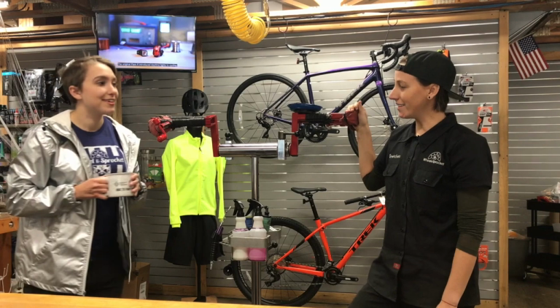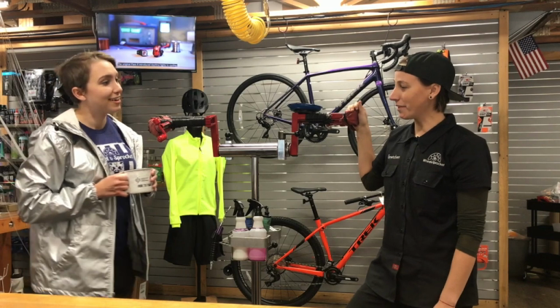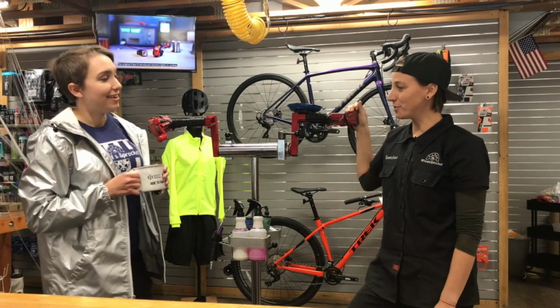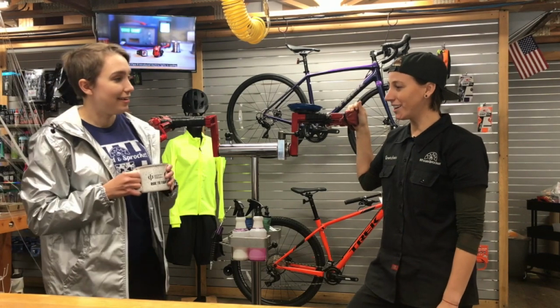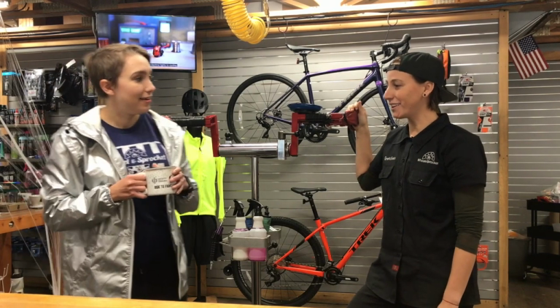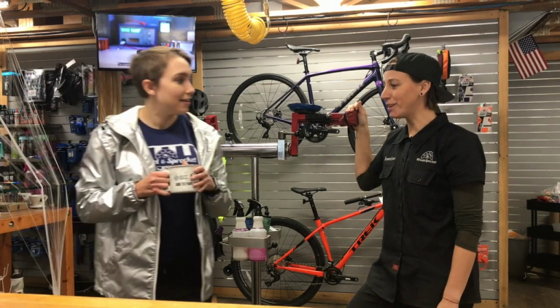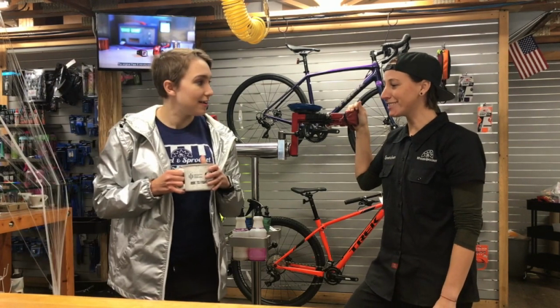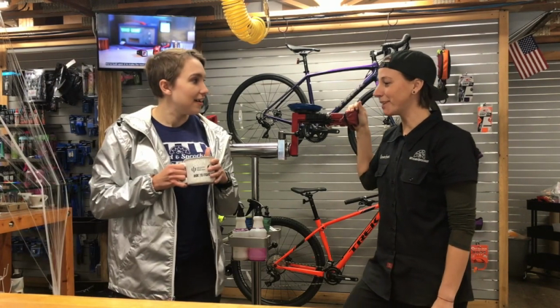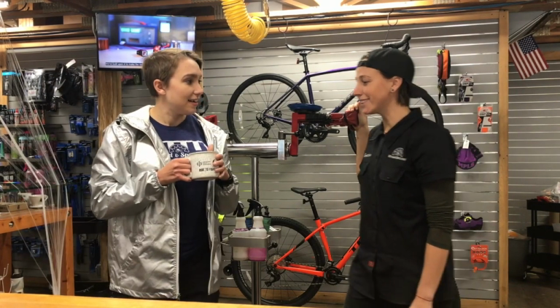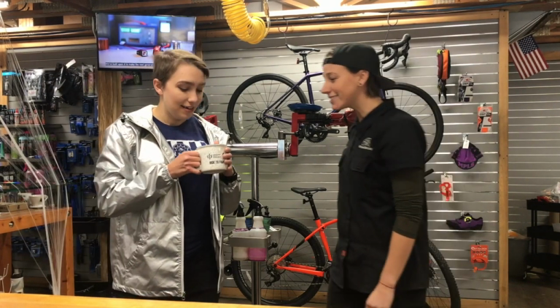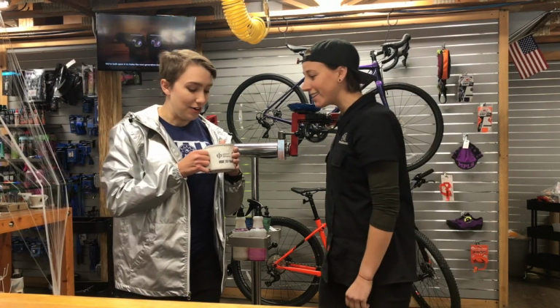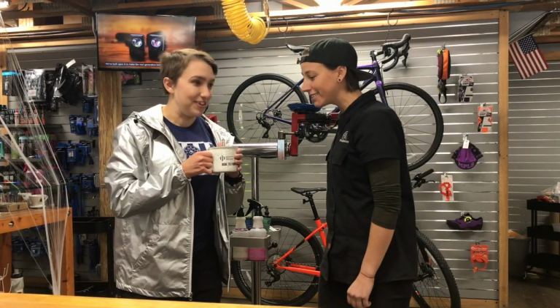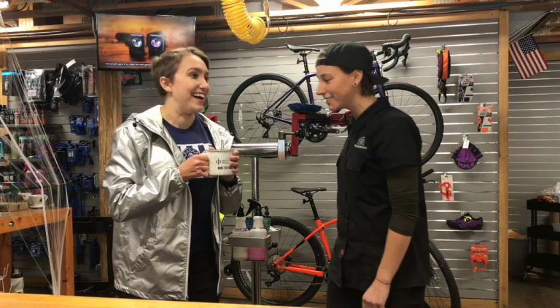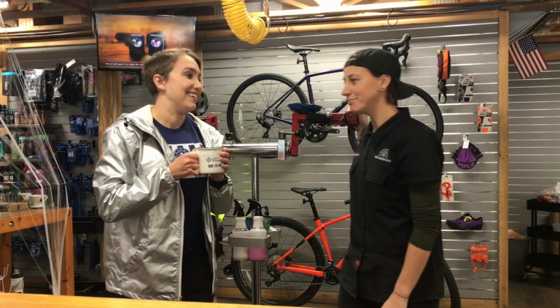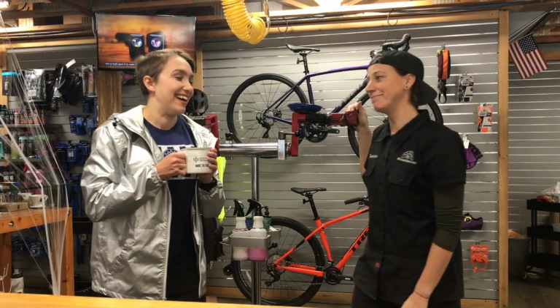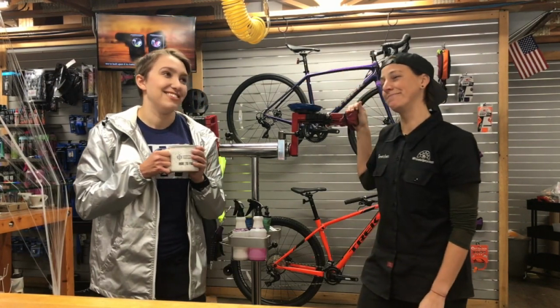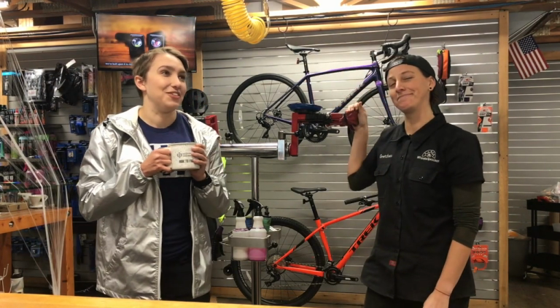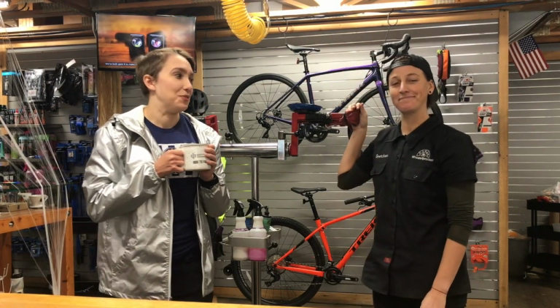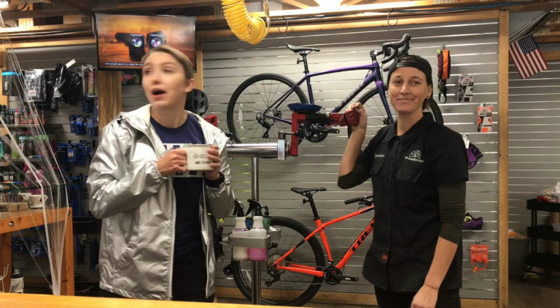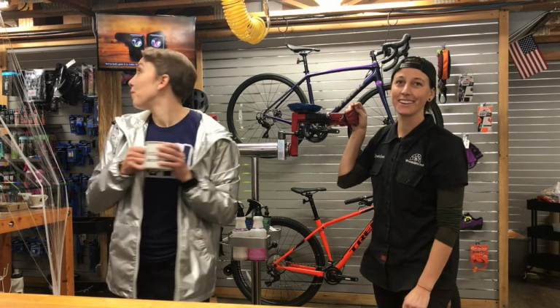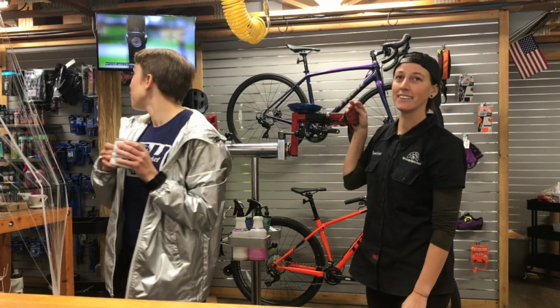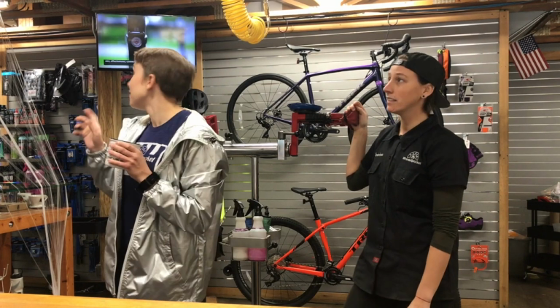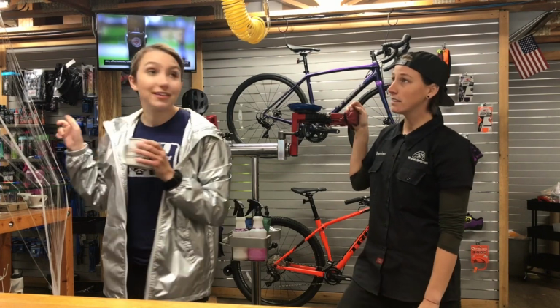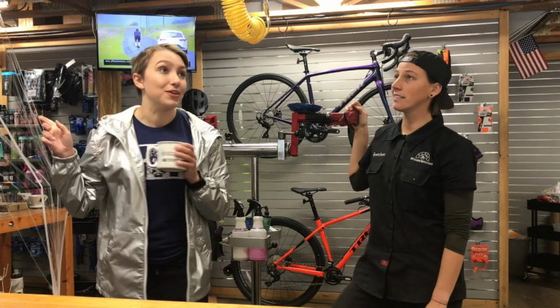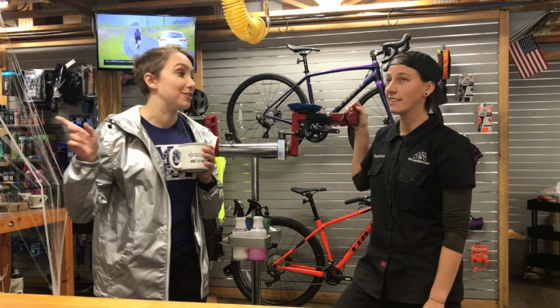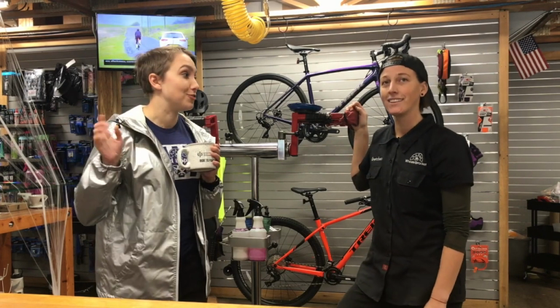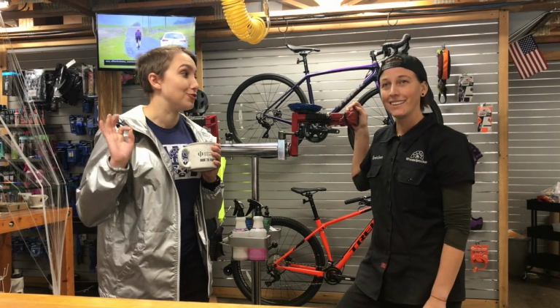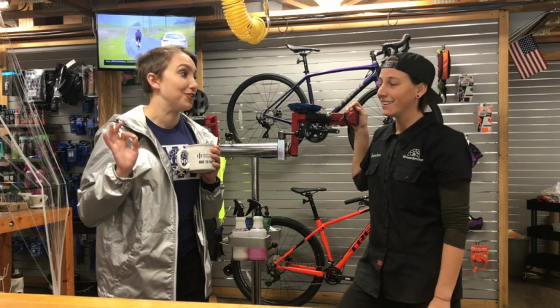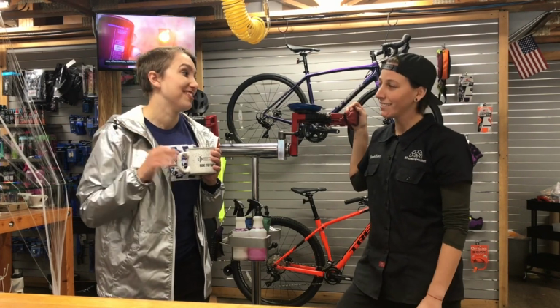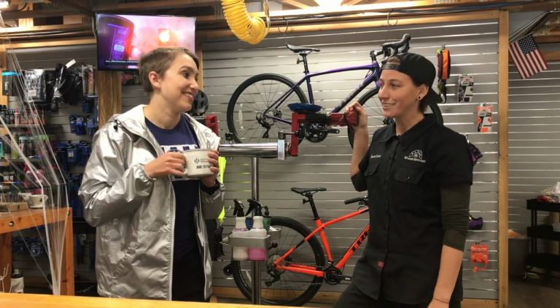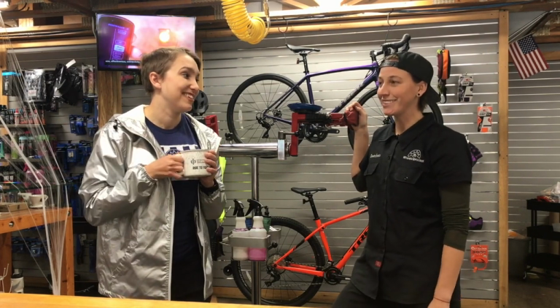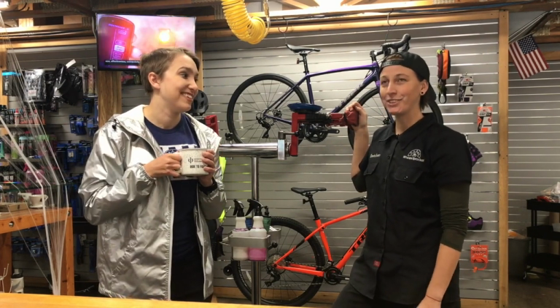Hey there, Ray. What you got there? A pumpkin spice latte? Oh yeah, yeah. You know I love them. By the way, these Halloween decorations look so good. Thank you, thank you.